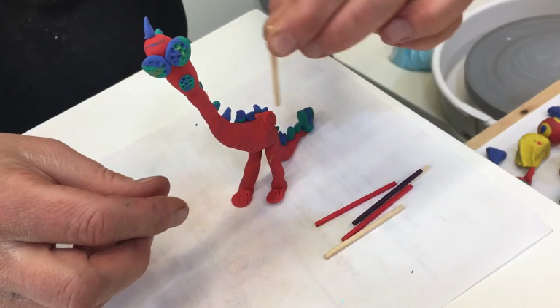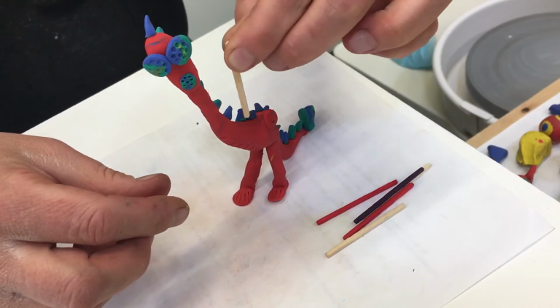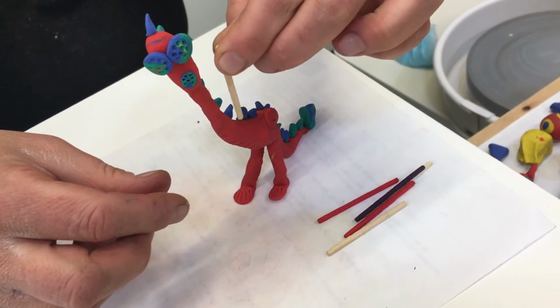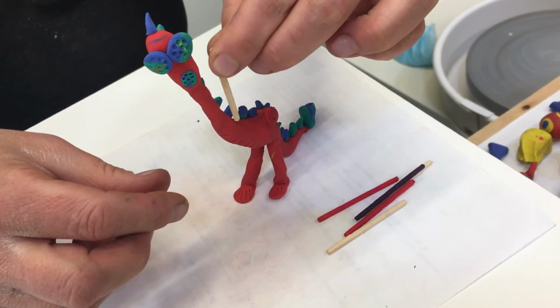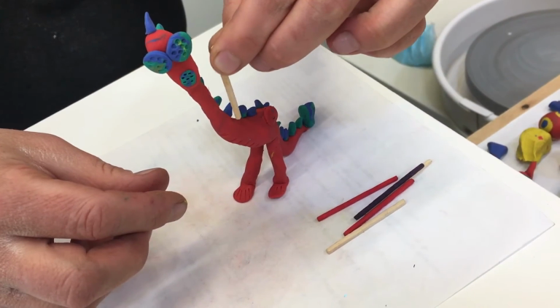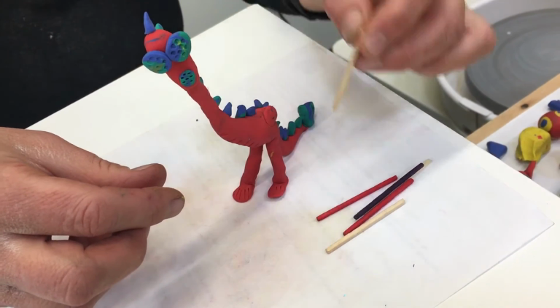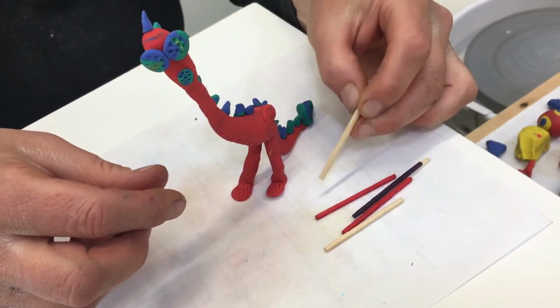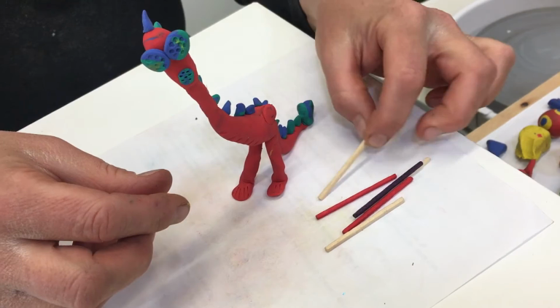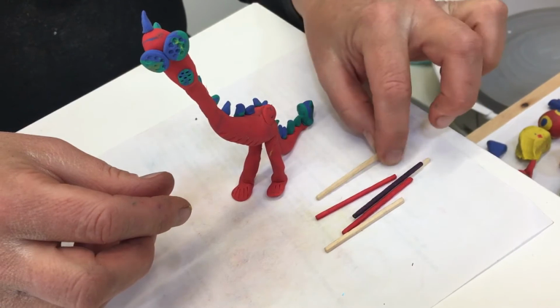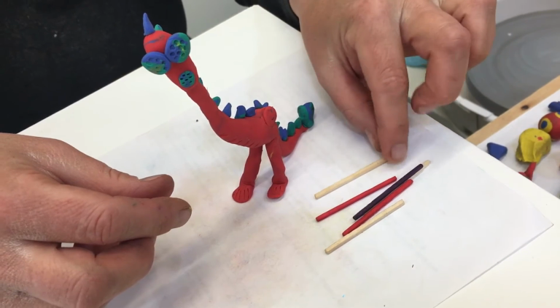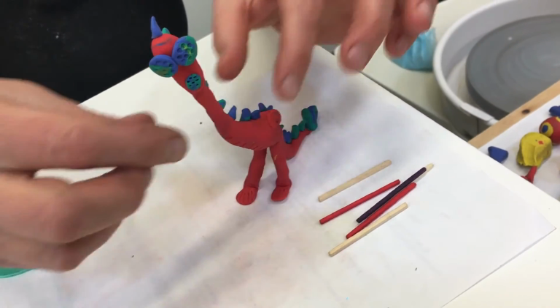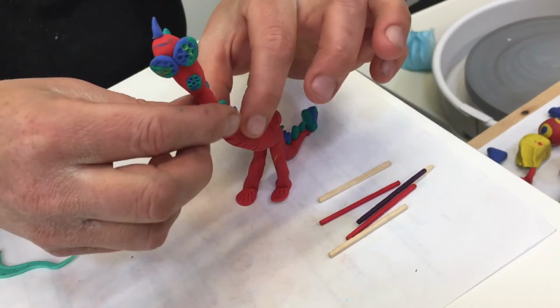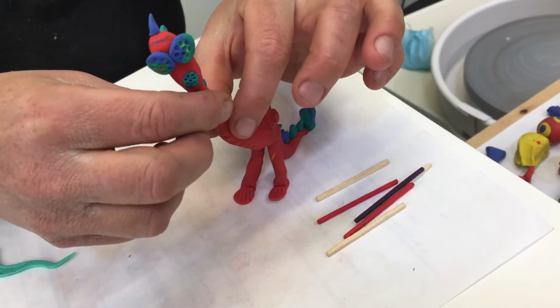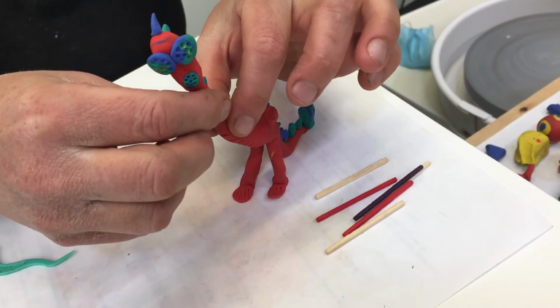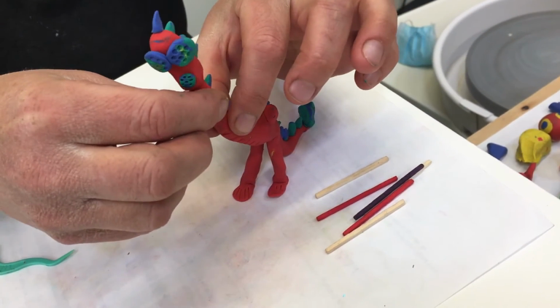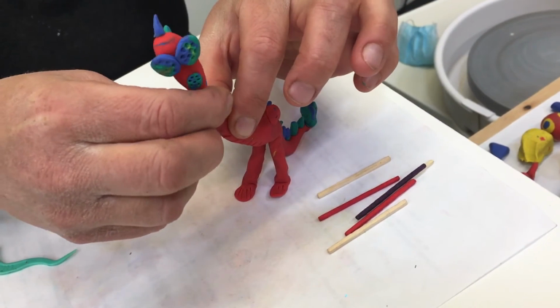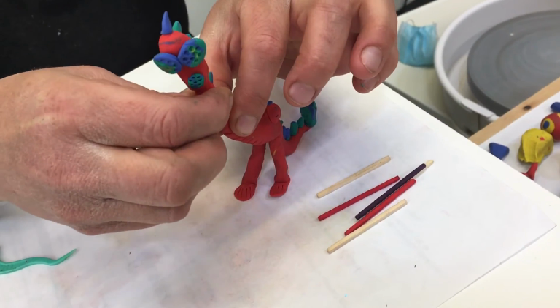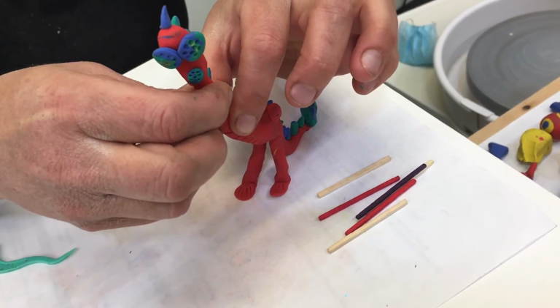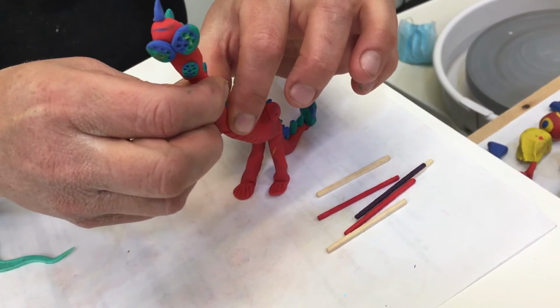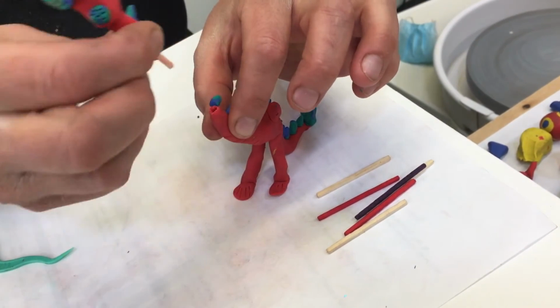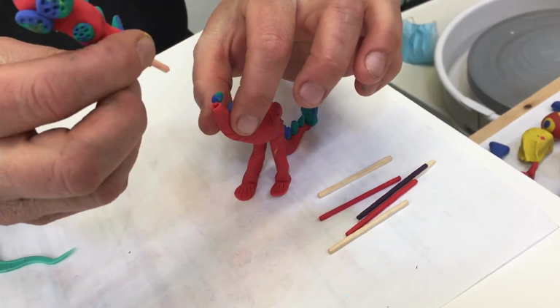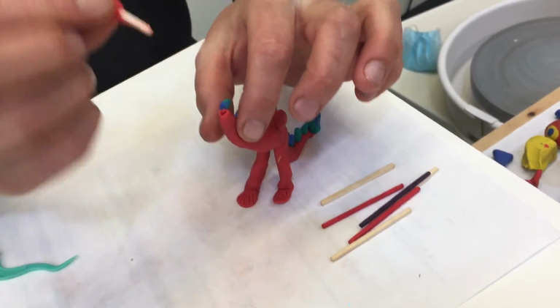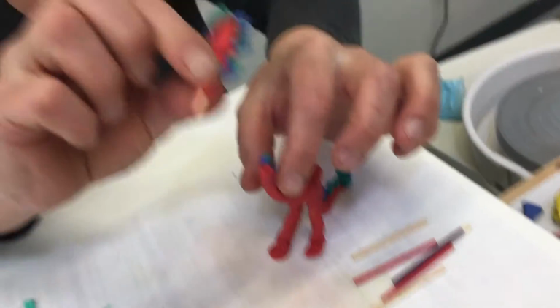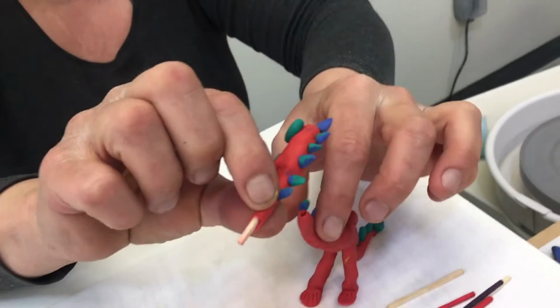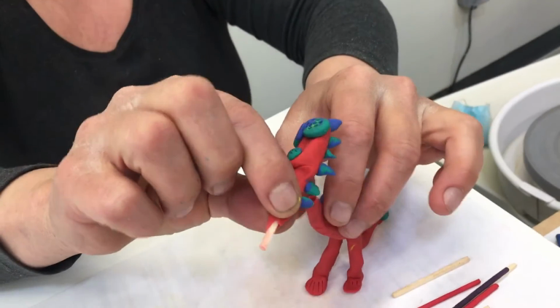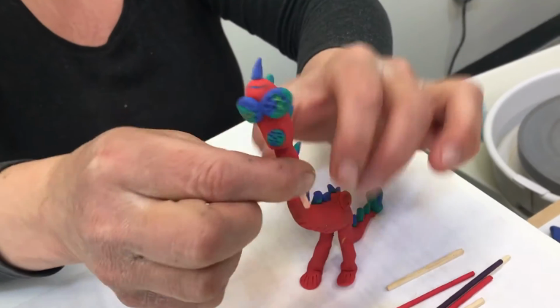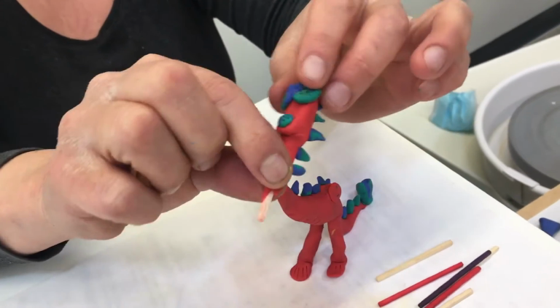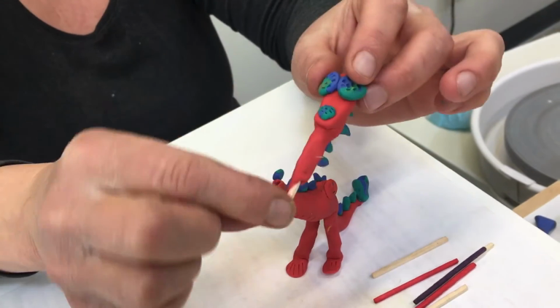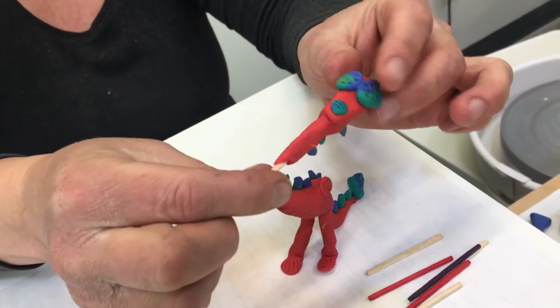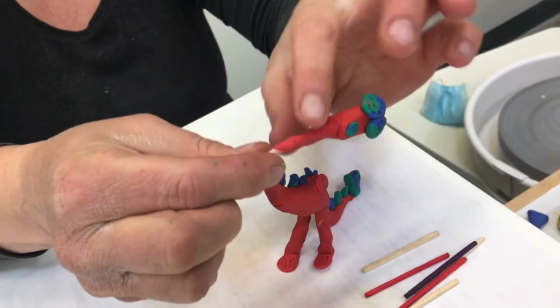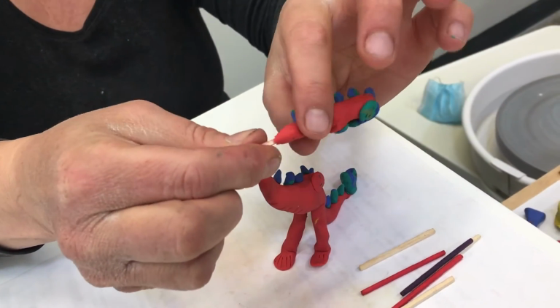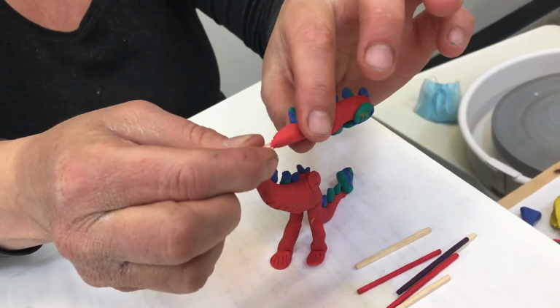The wooden sticks in your kit can be used to create long legs or a long neck. They provide reinforcement.